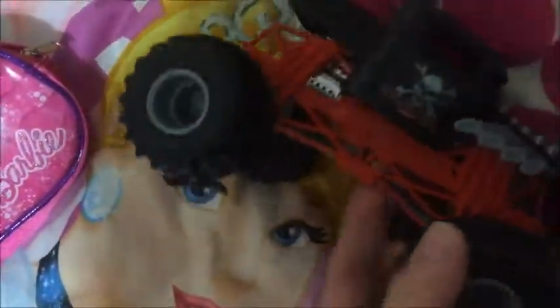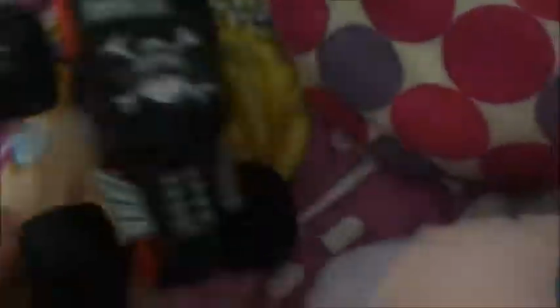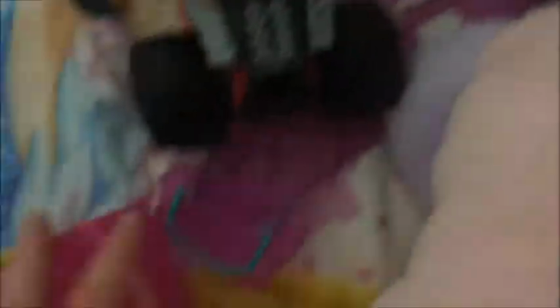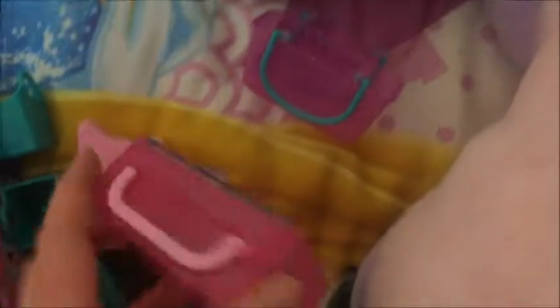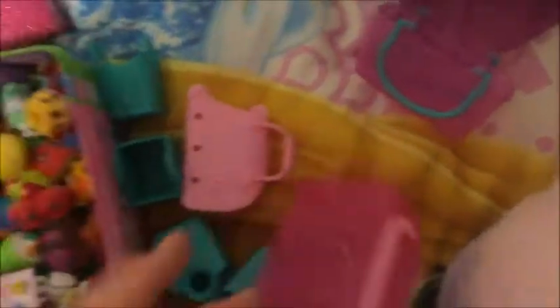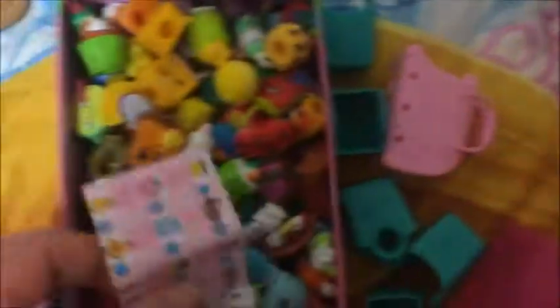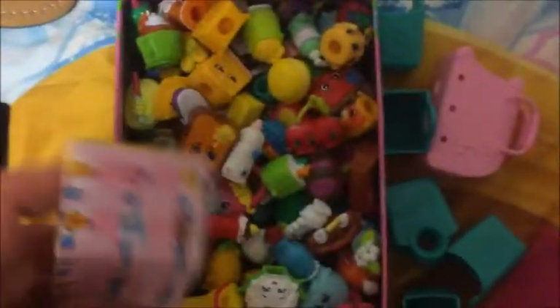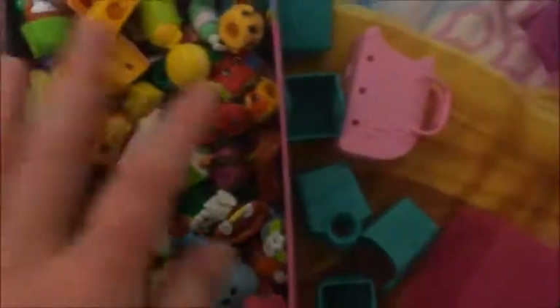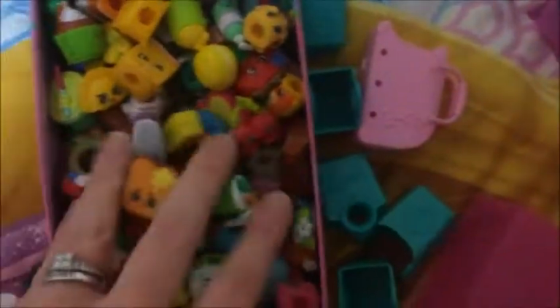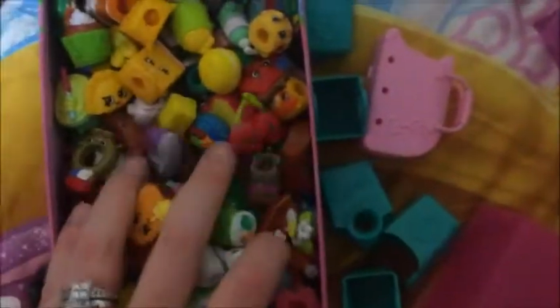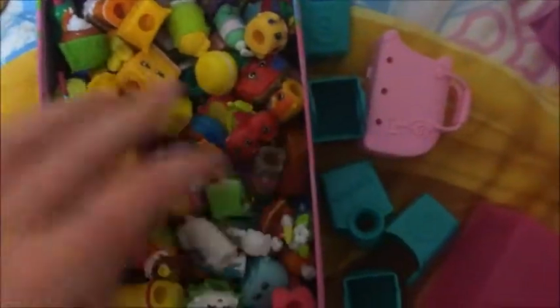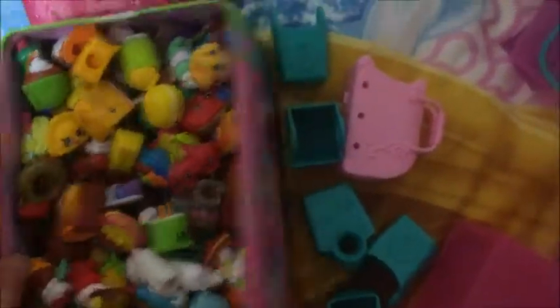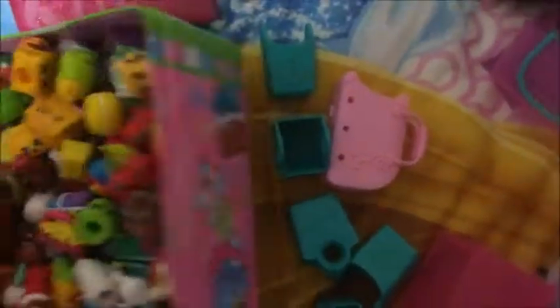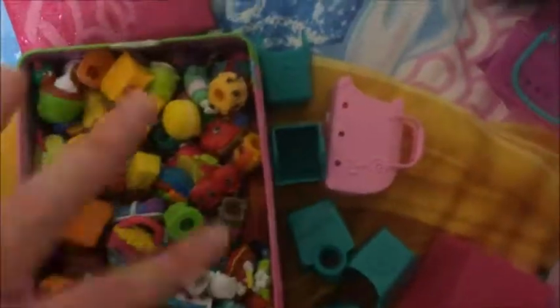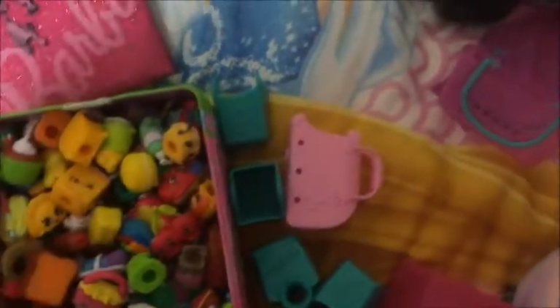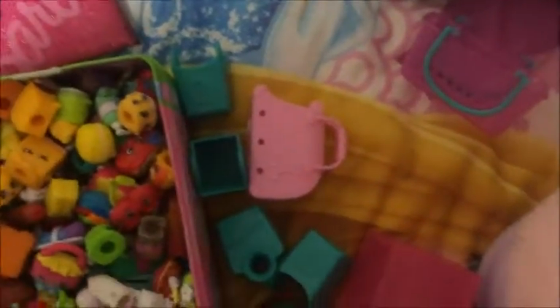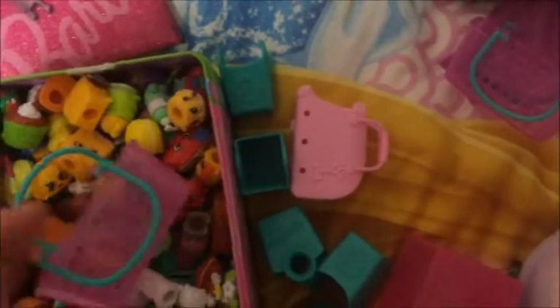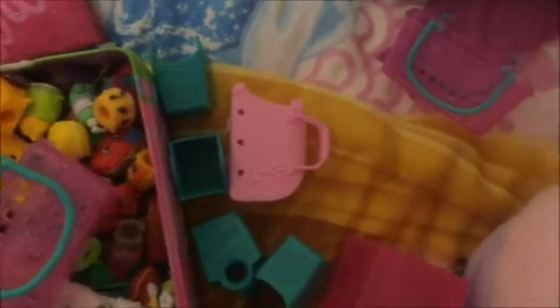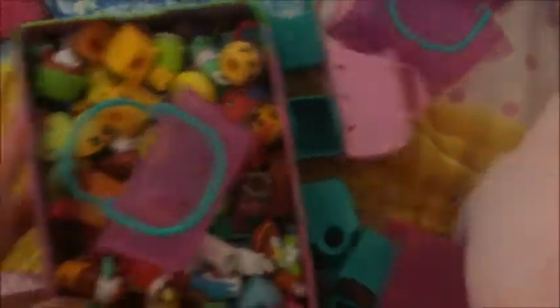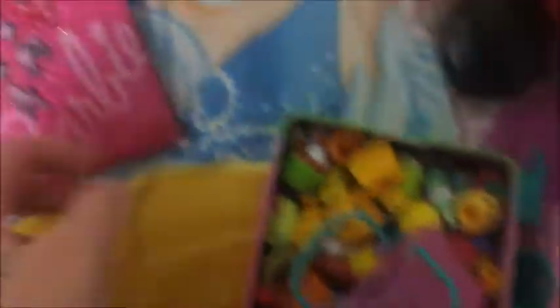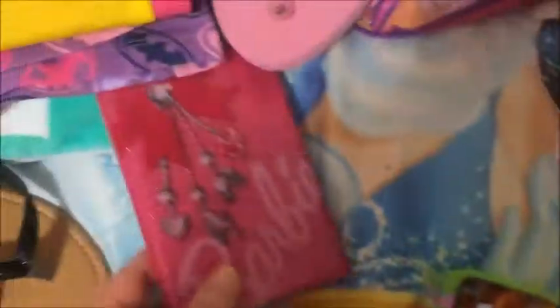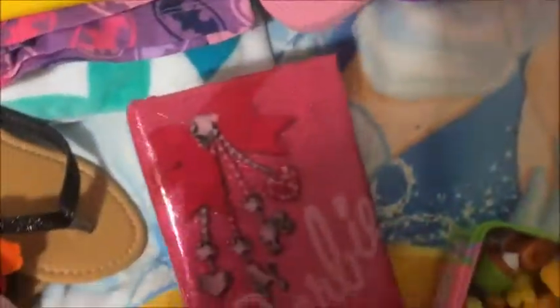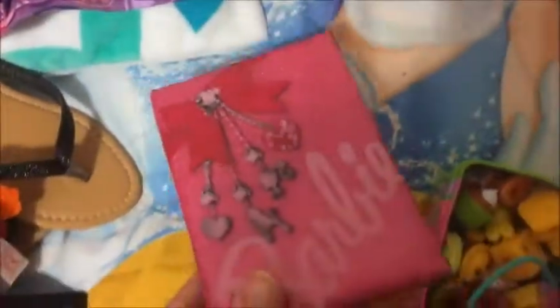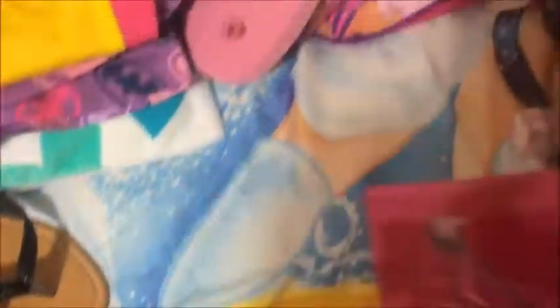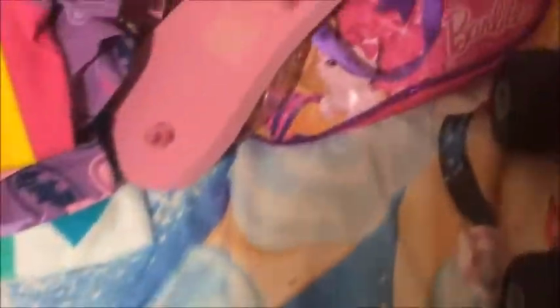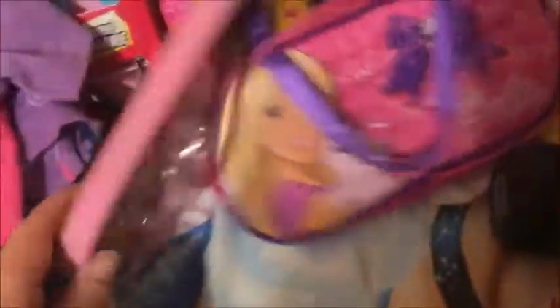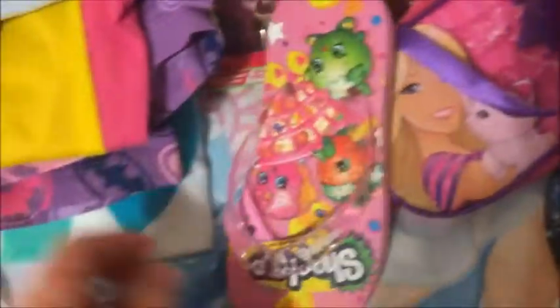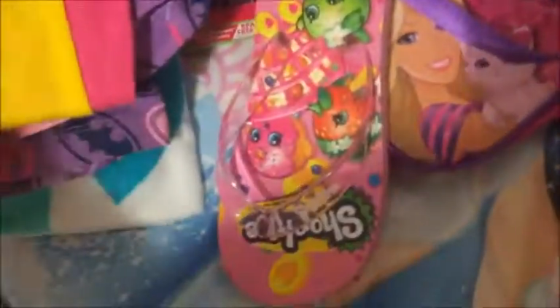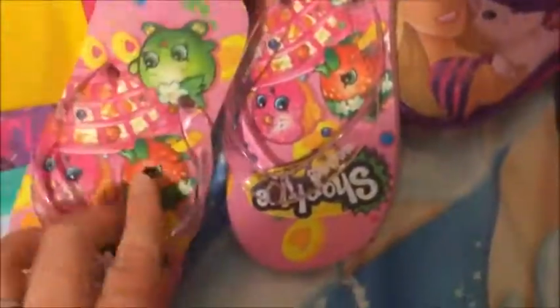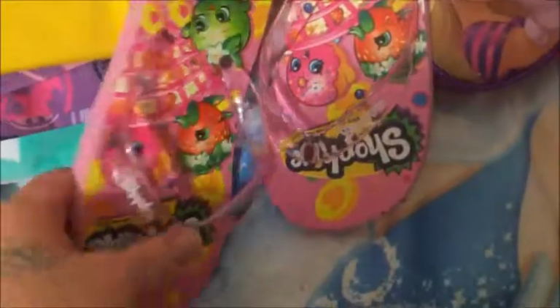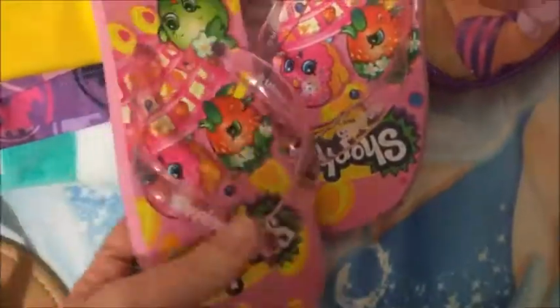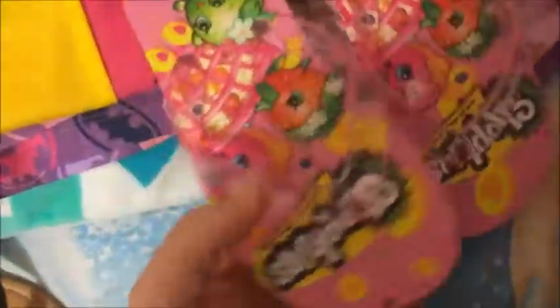Monster truck. She got a few Shopkins — these are all of her whole collection, so she's added them all together. She's got a really cute Barbie book and some Shopkins thongs.